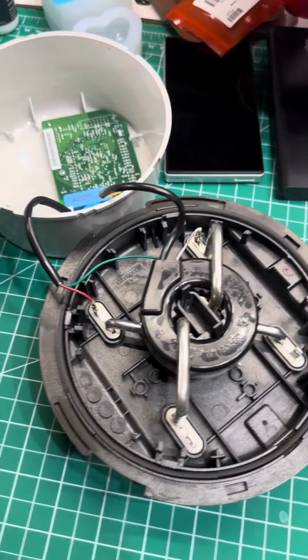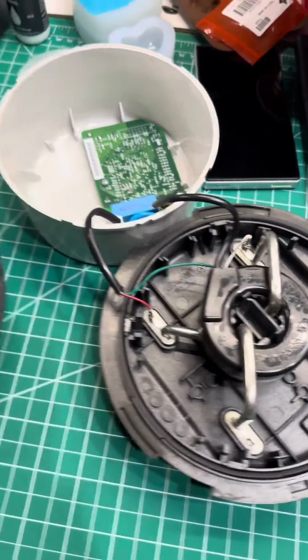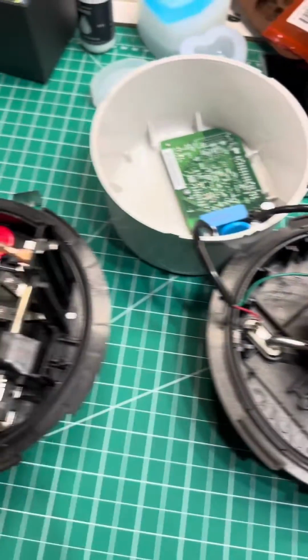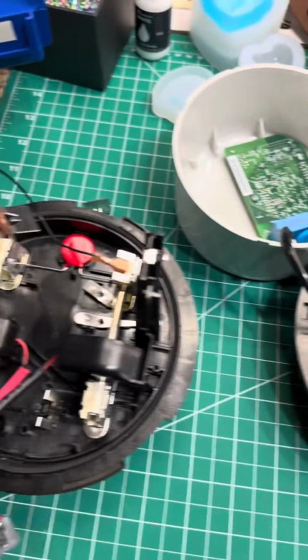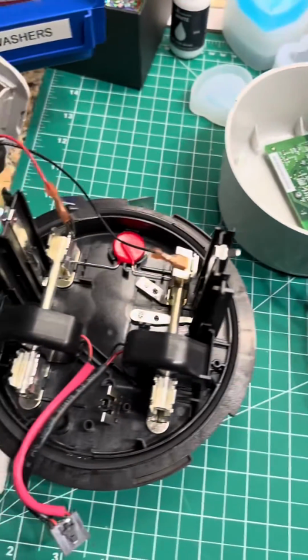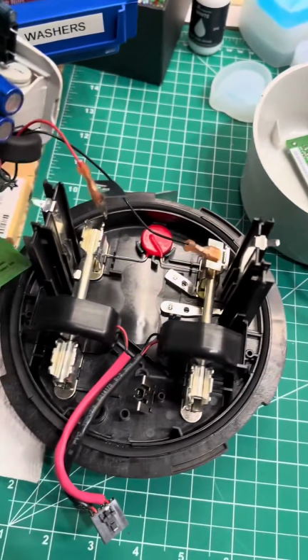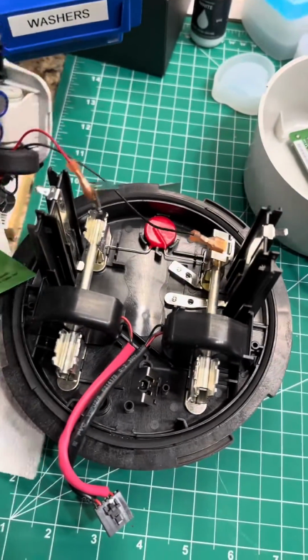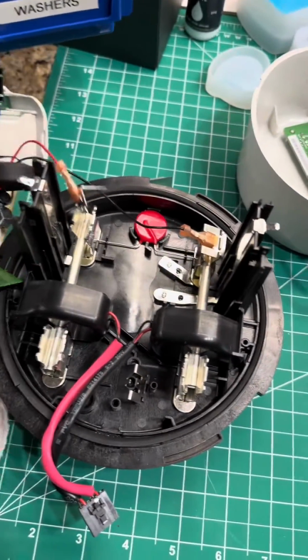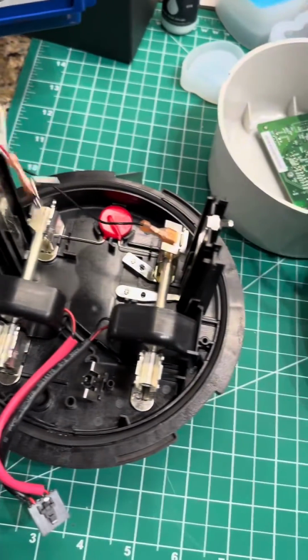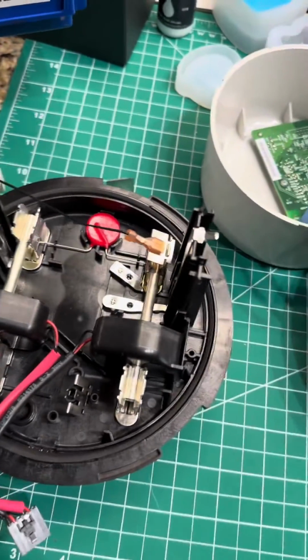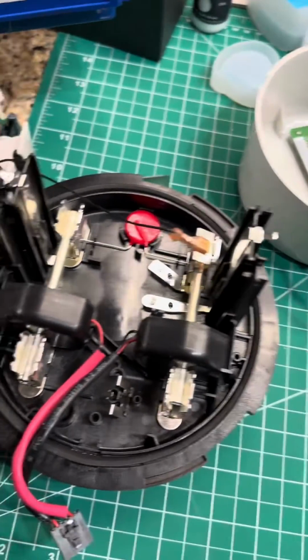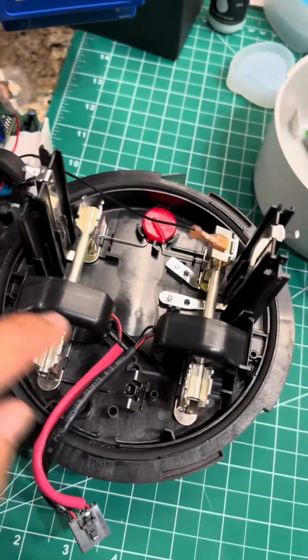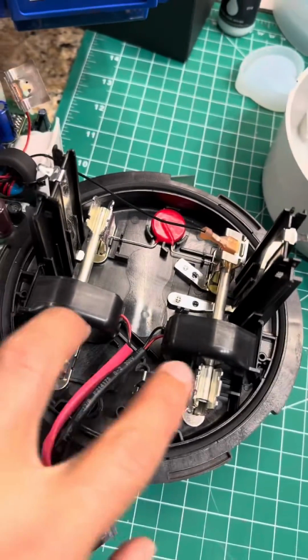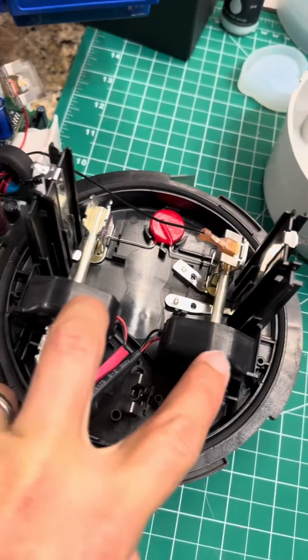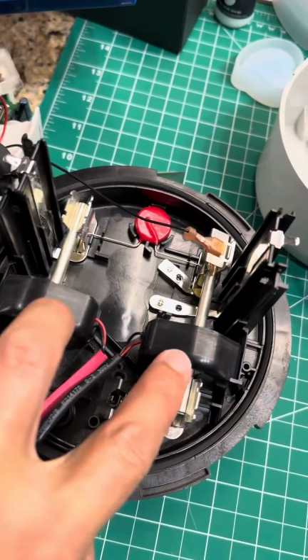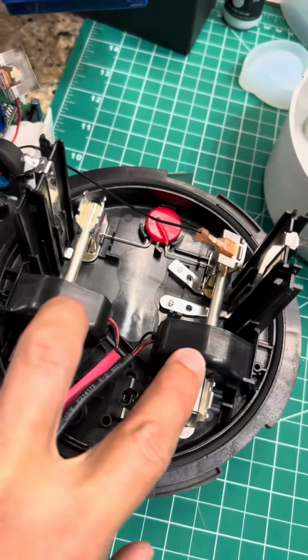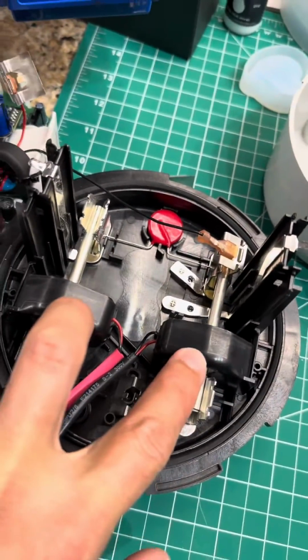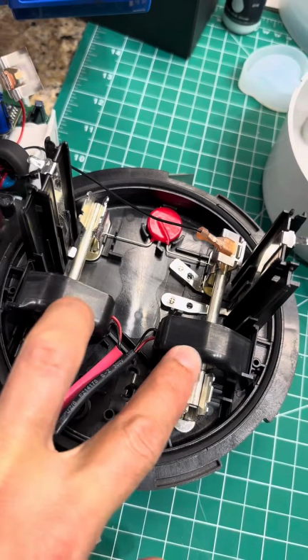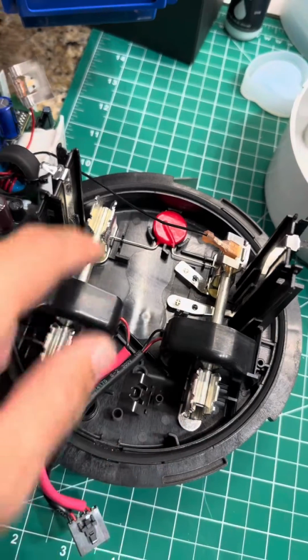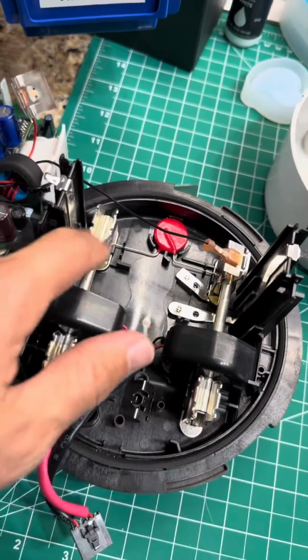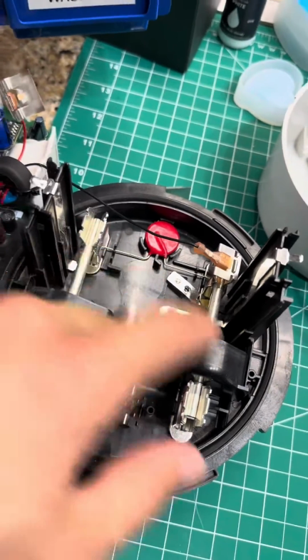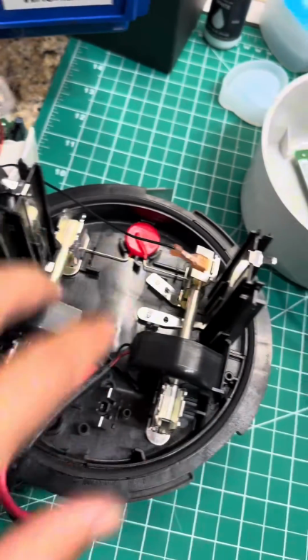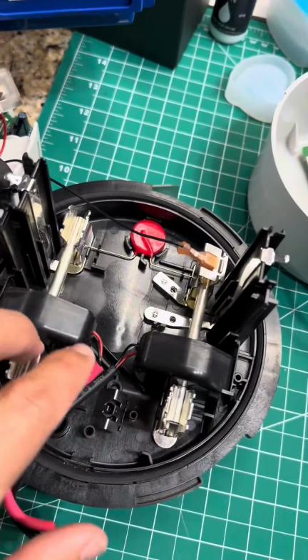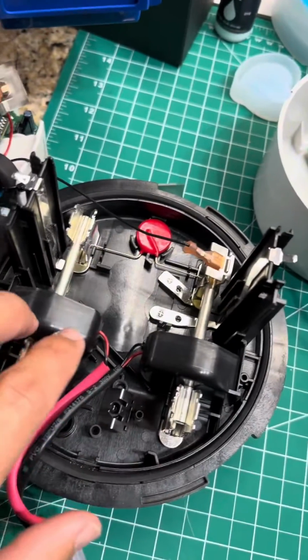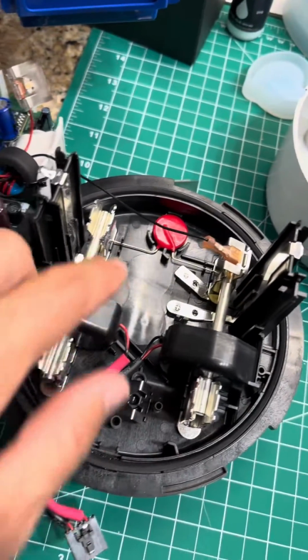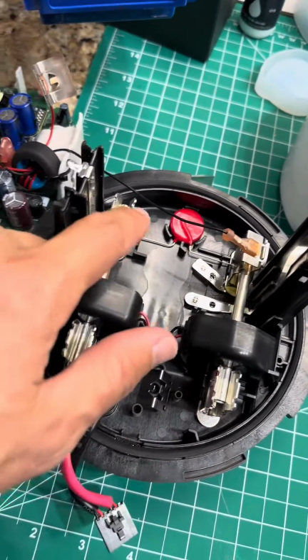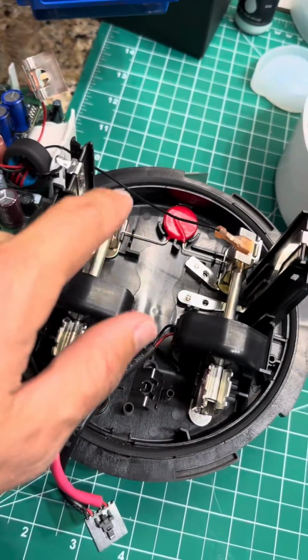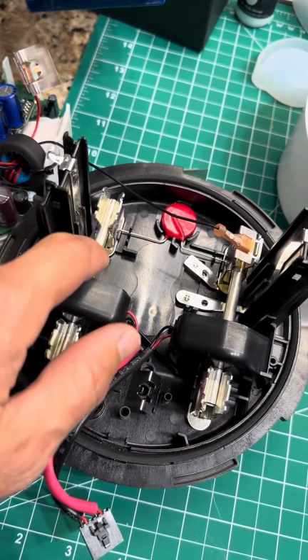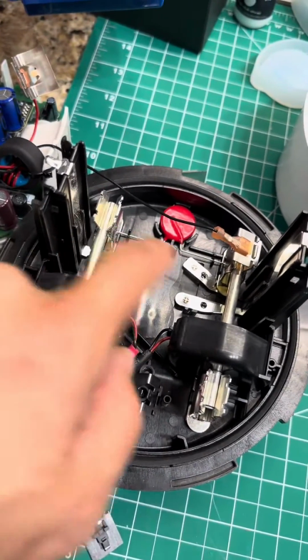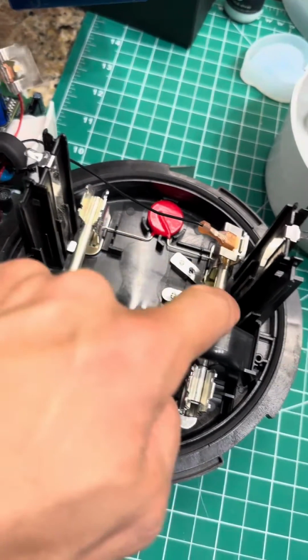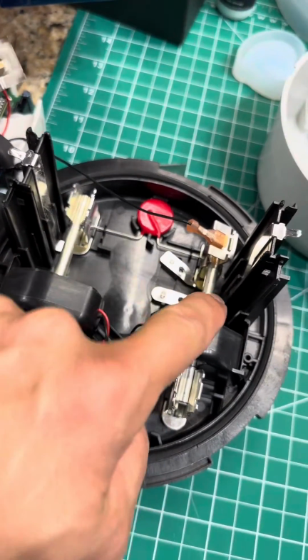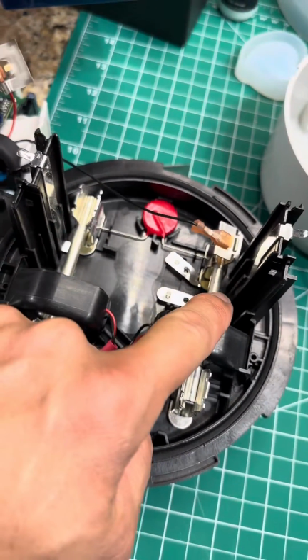Here we have a new smart meter. You can see the smart meter has two transformers, two CTs — transducers, whatever you want to call them — that measure leg A and leg B independently.